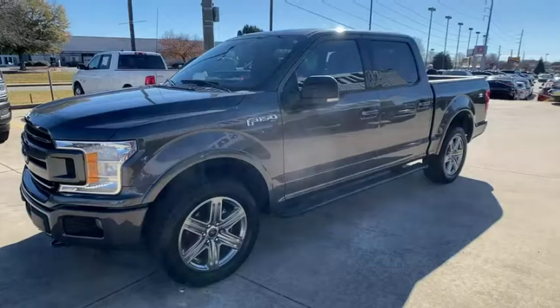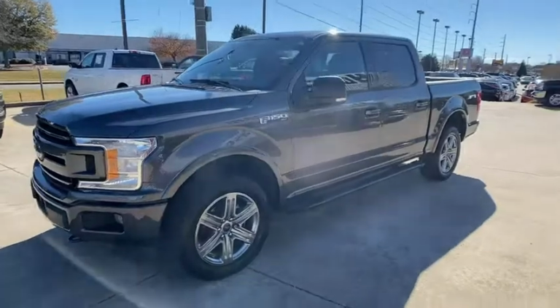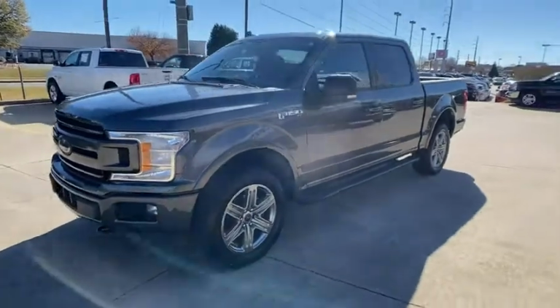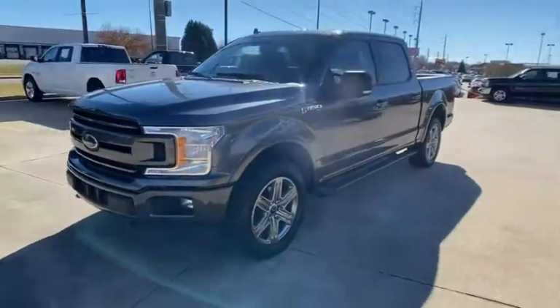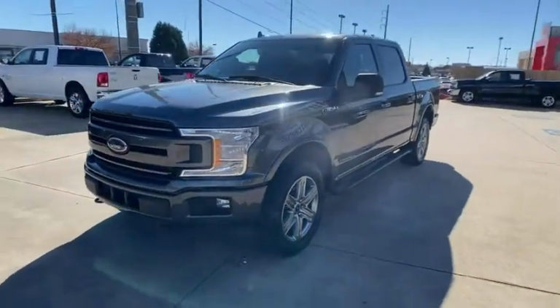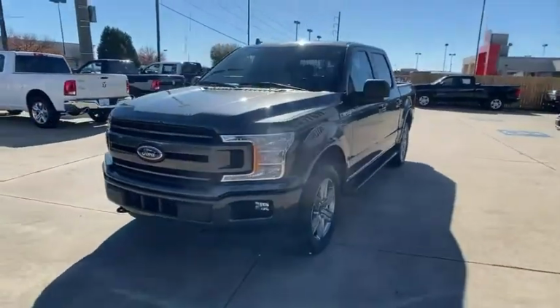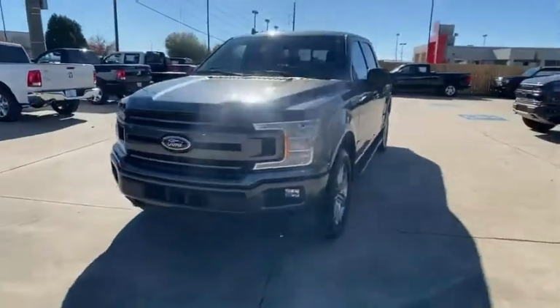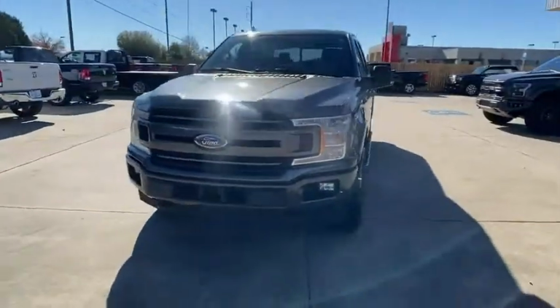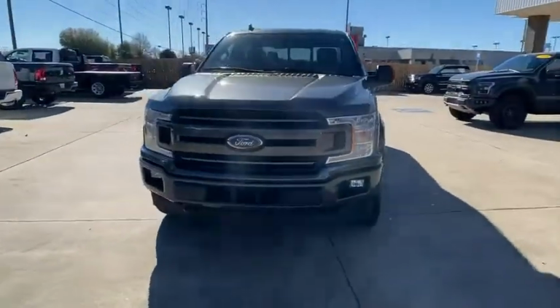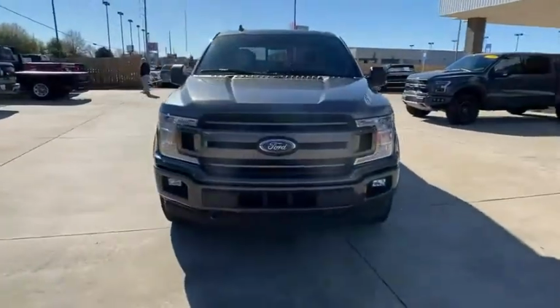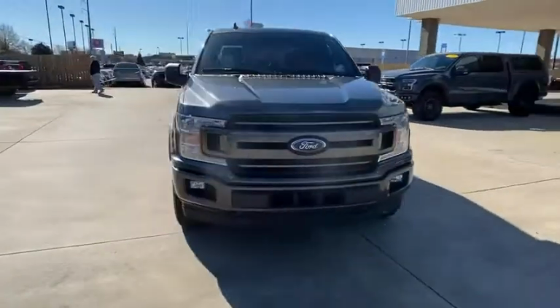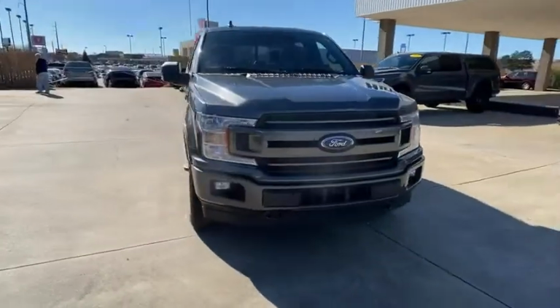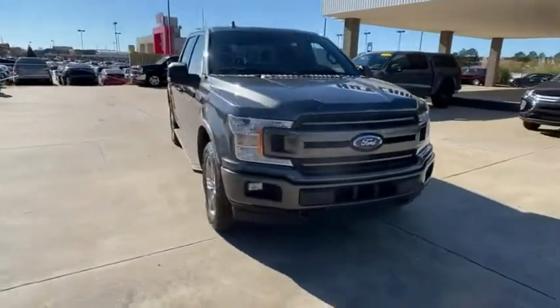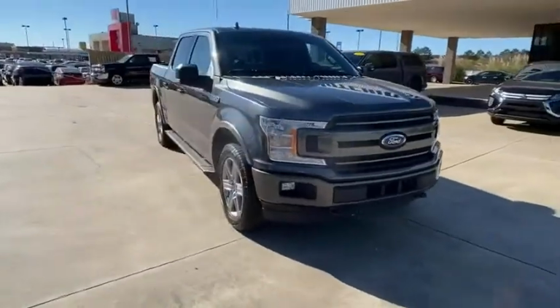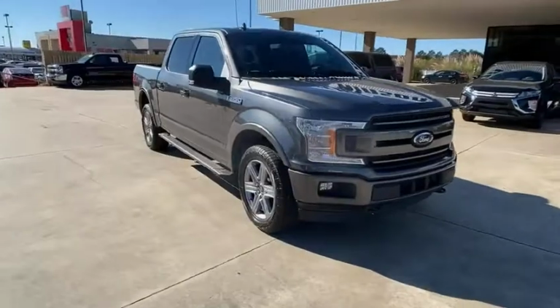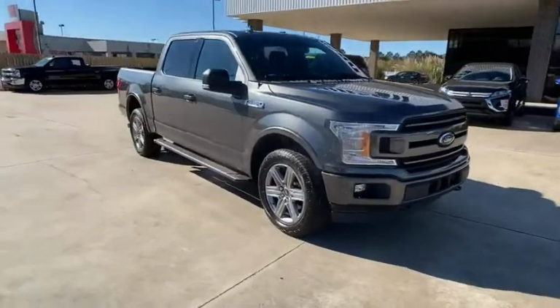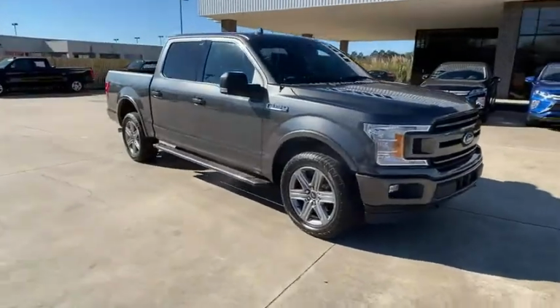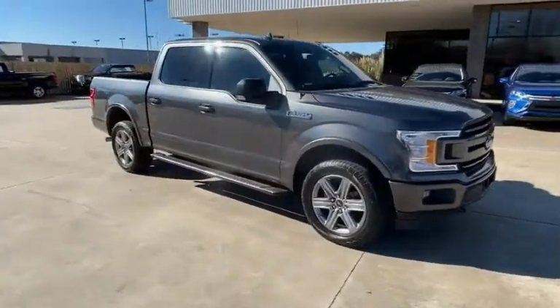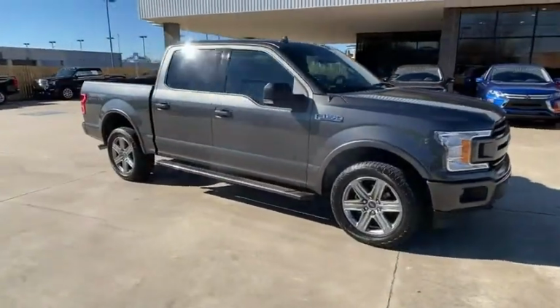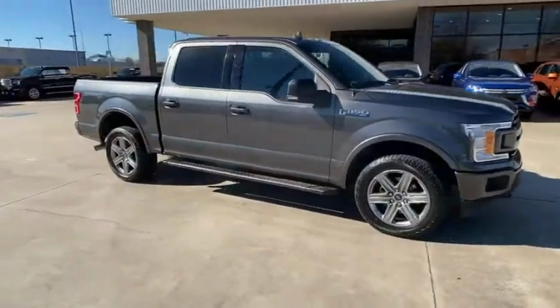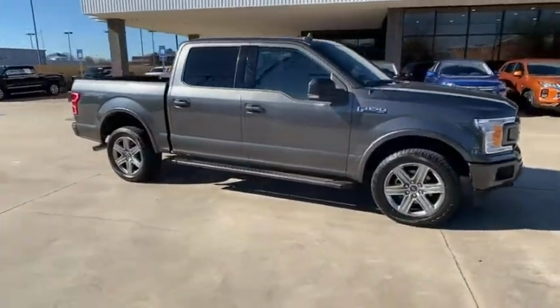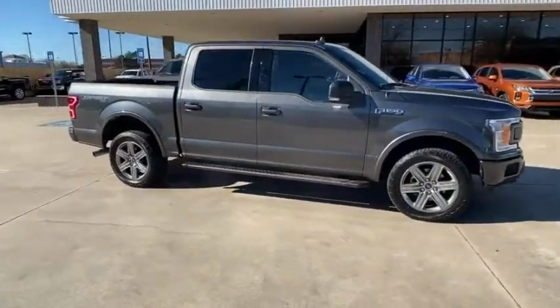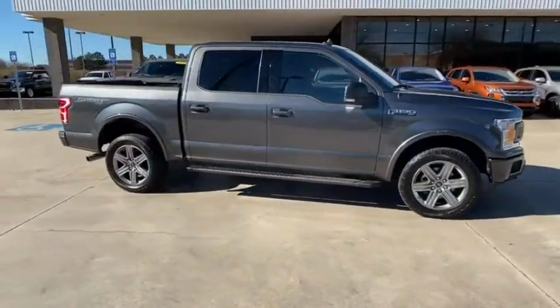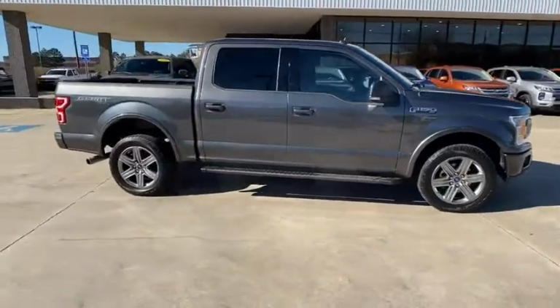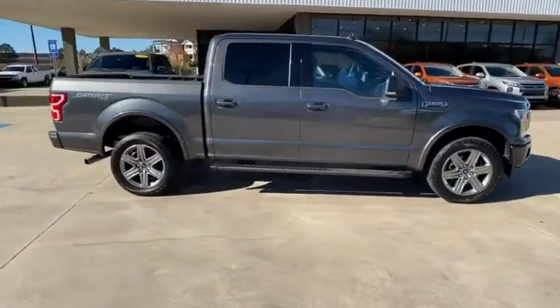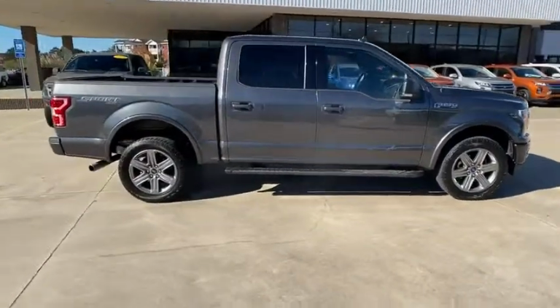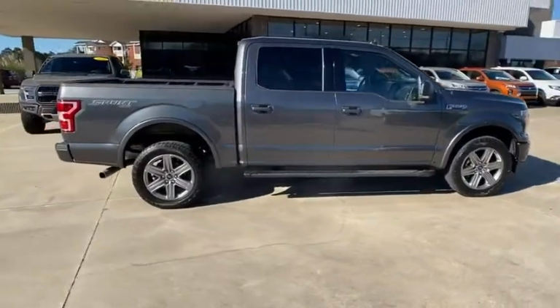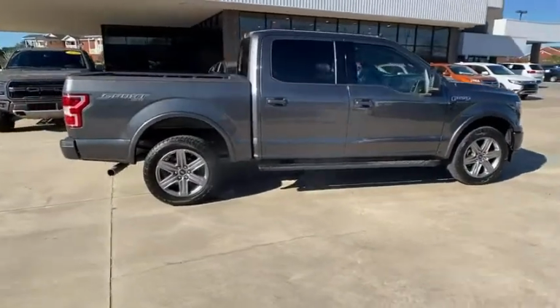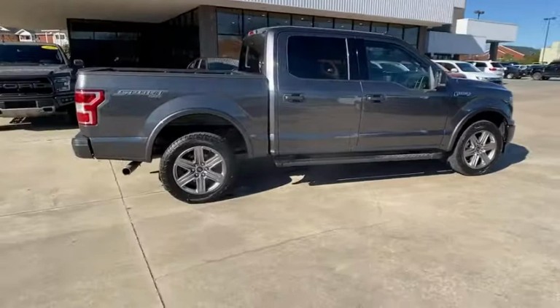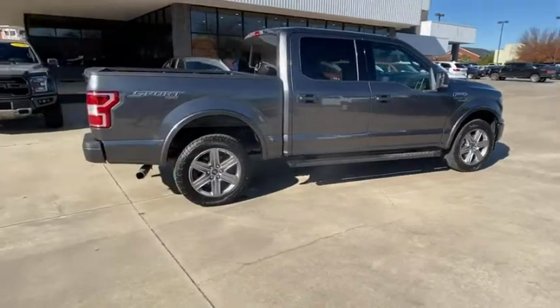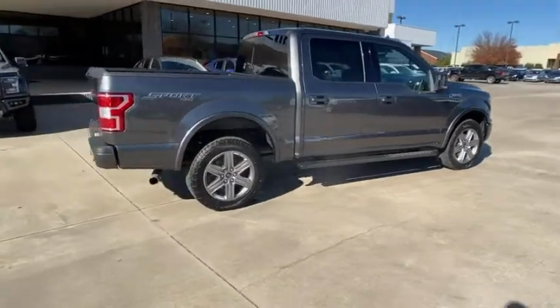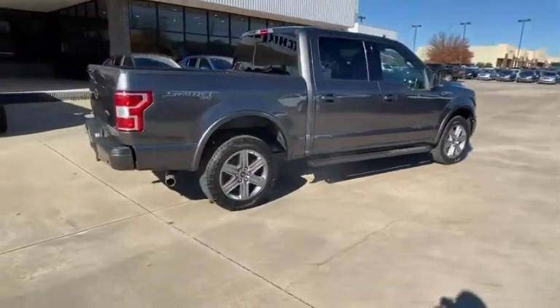We are pleased to show you the 2018 Ford F-150. A Ford F-150 knows how to handle any situation. It's built to follow orders. No whining.